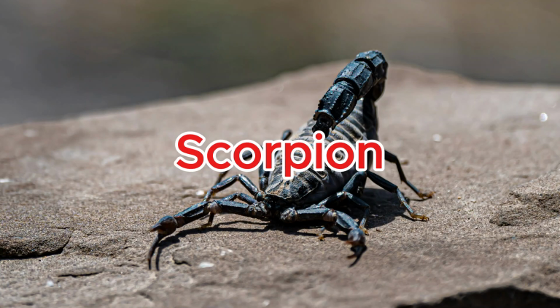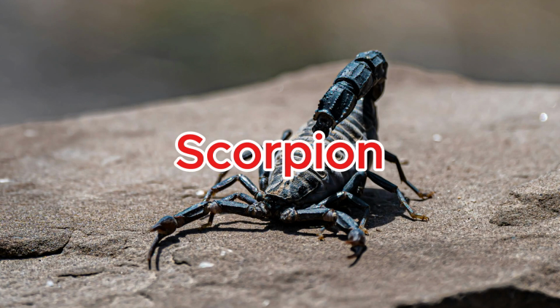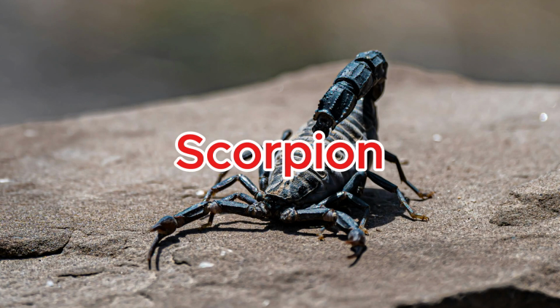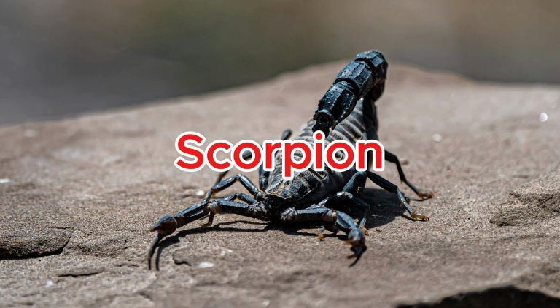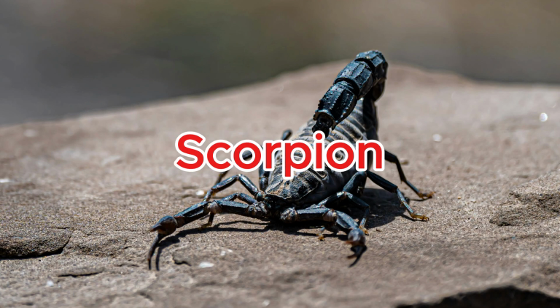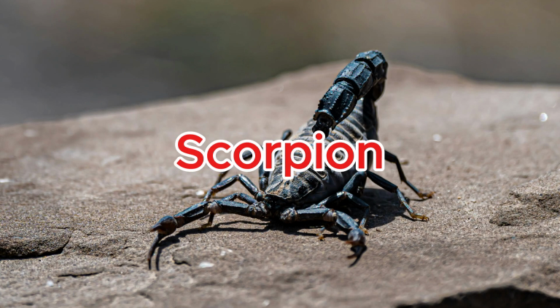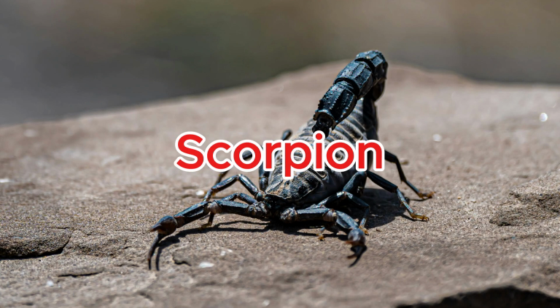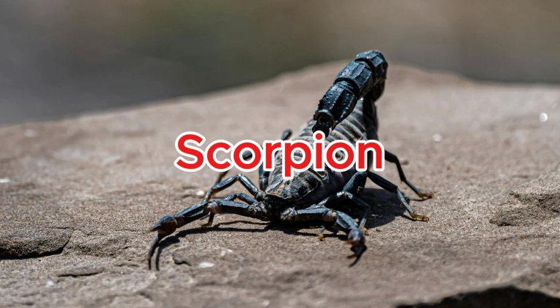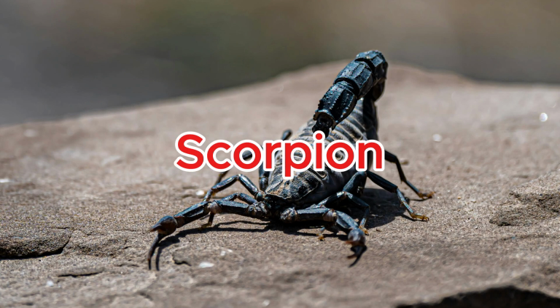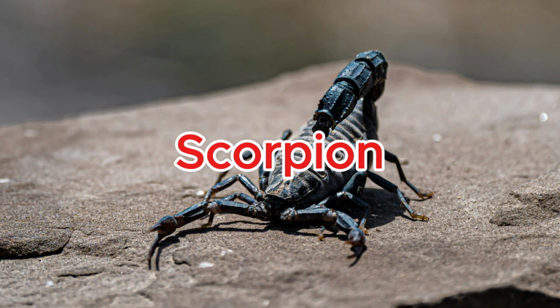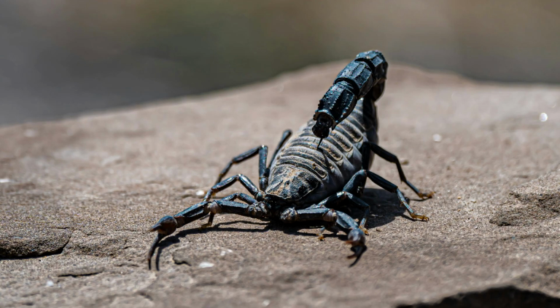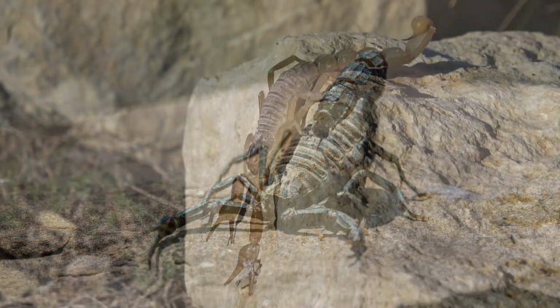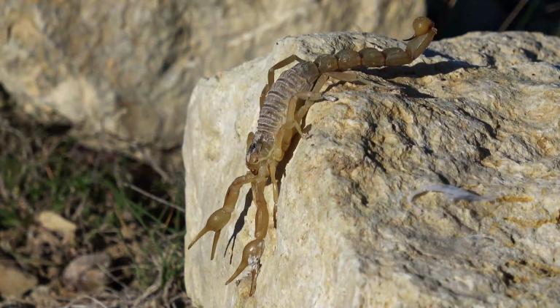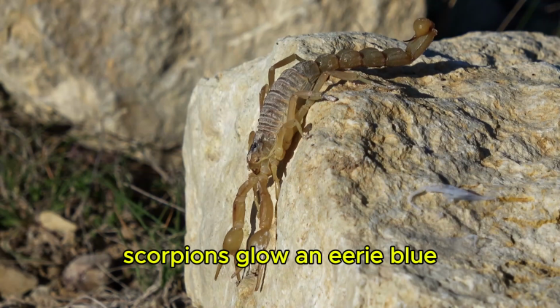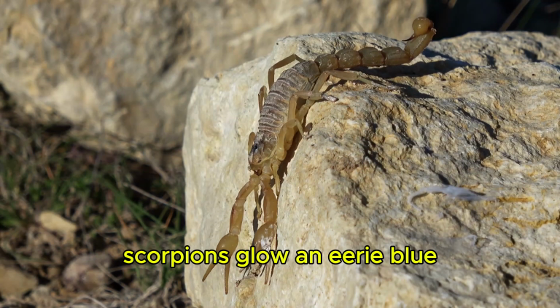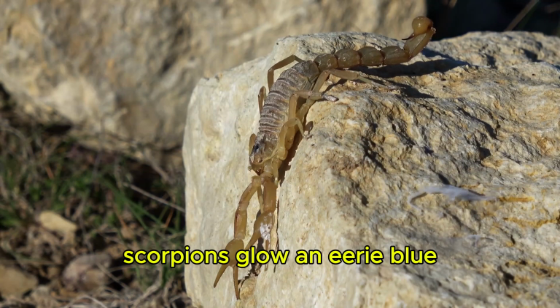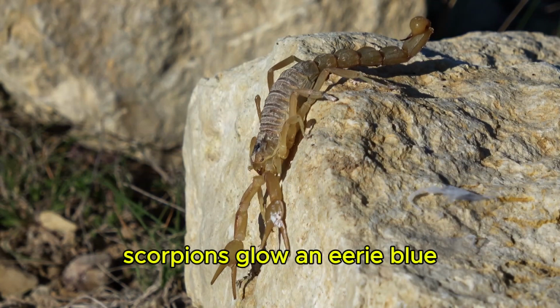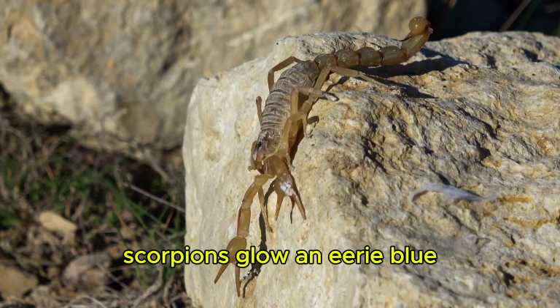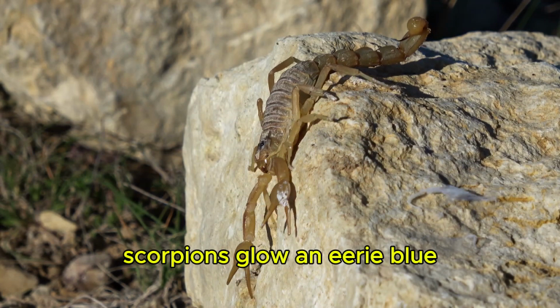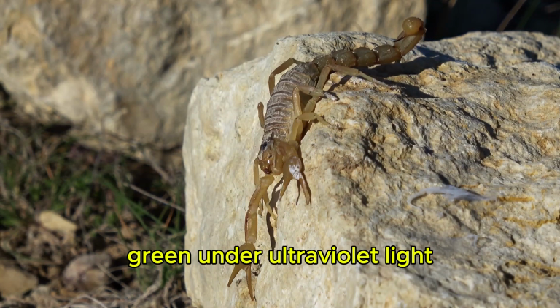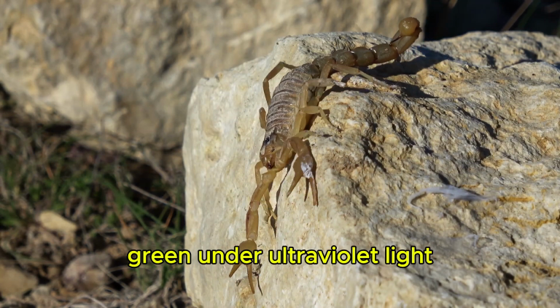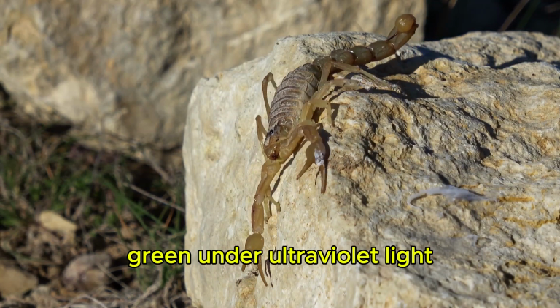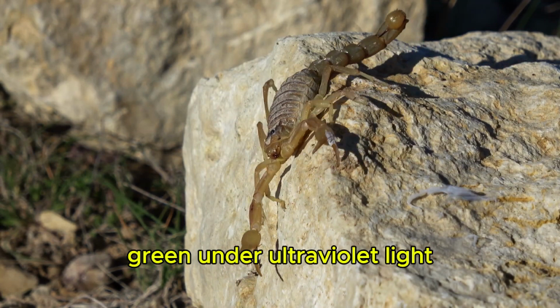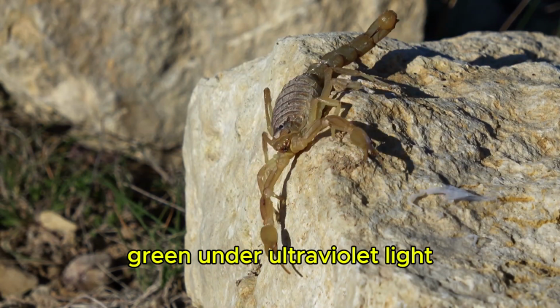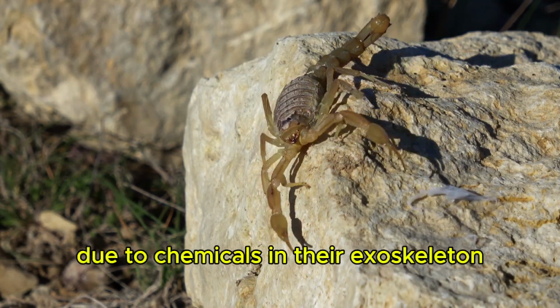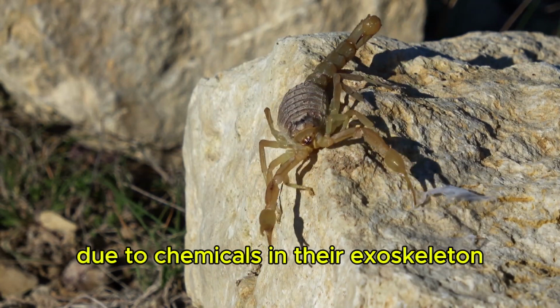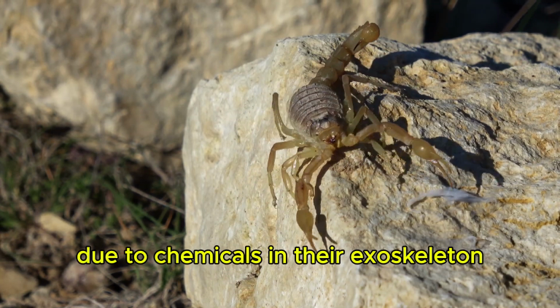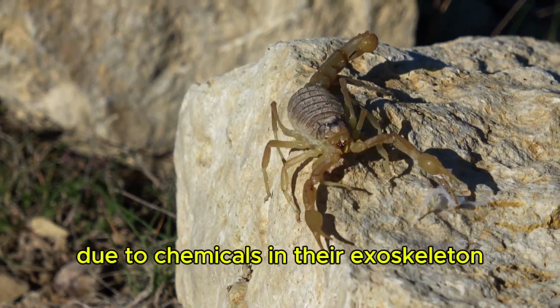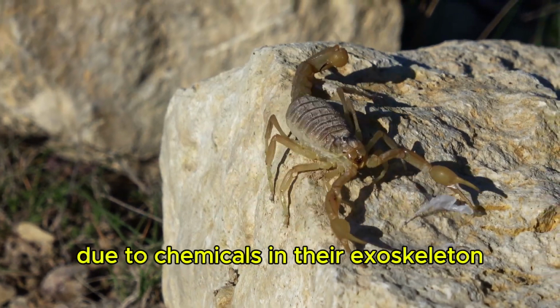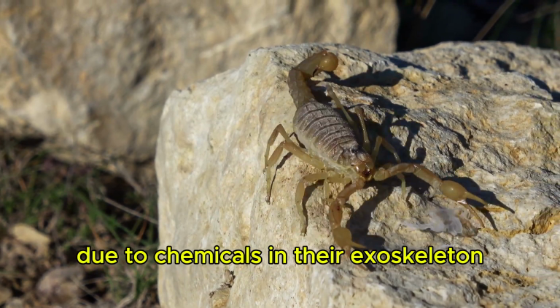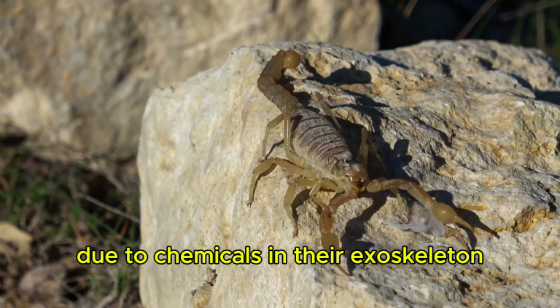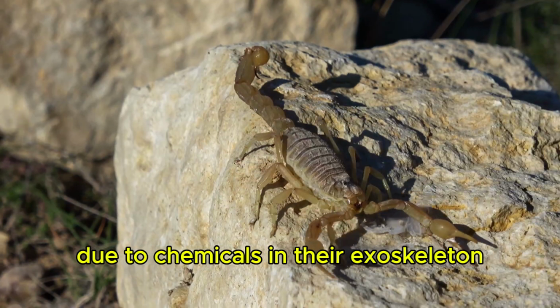Scorpion. Scorpions glow an eerie blue-green under ultraviolet light due to chemicals in their exoskeleton.